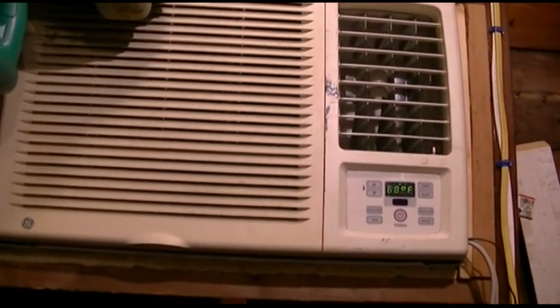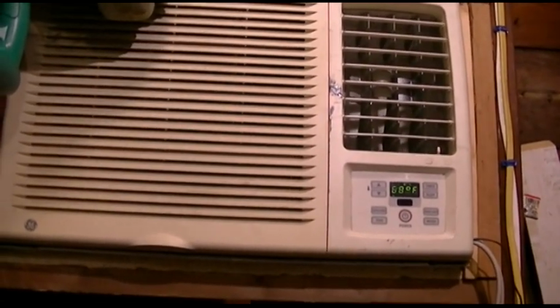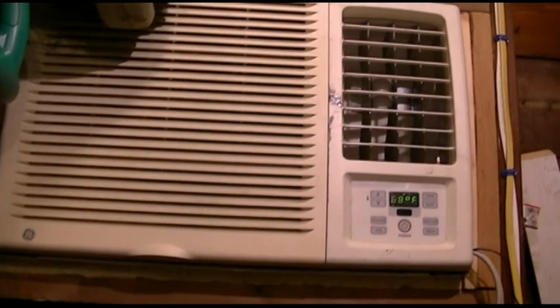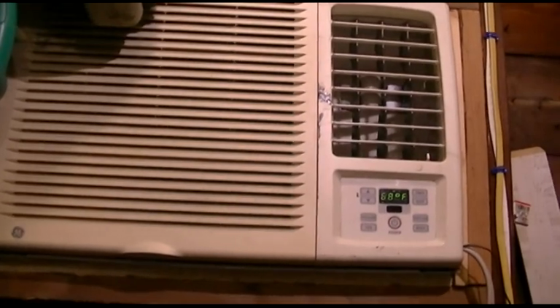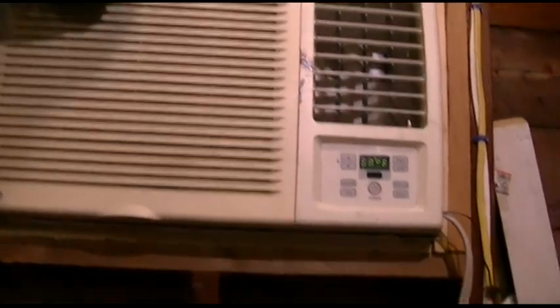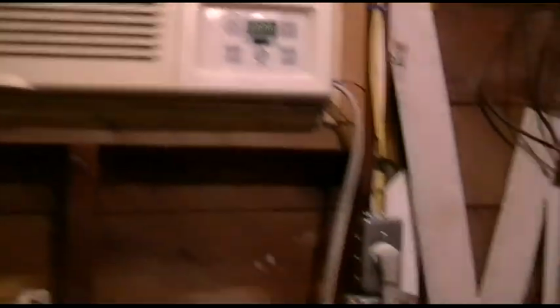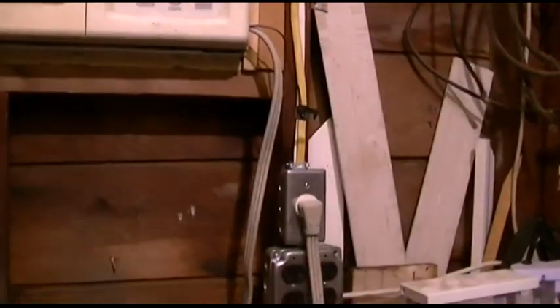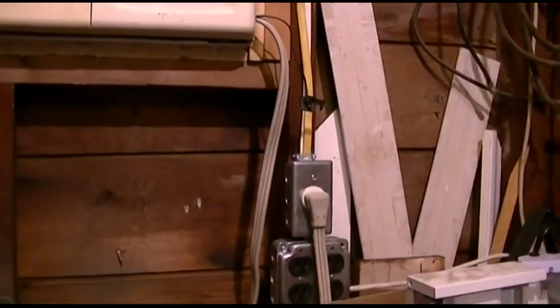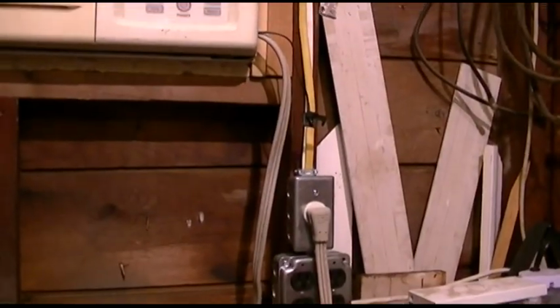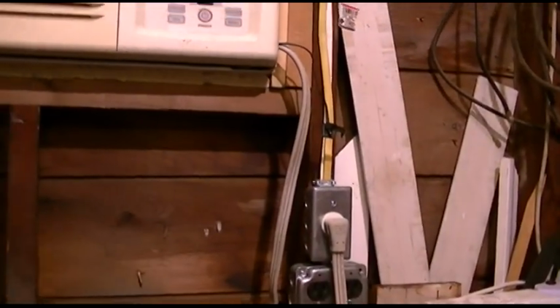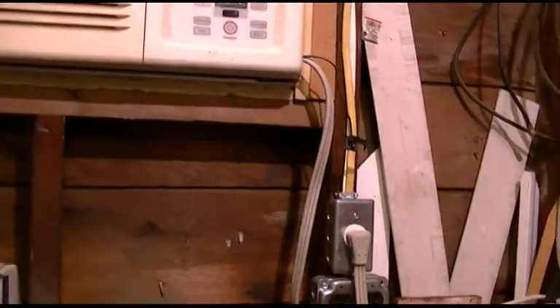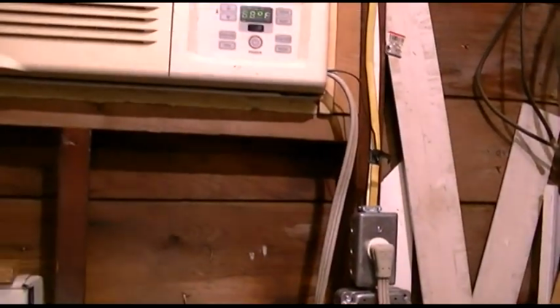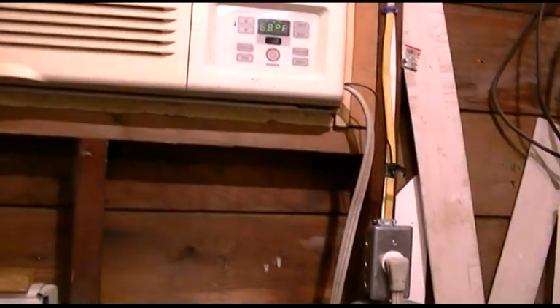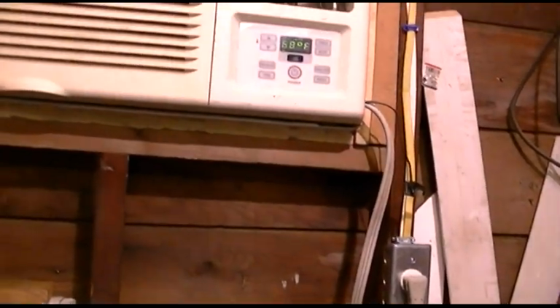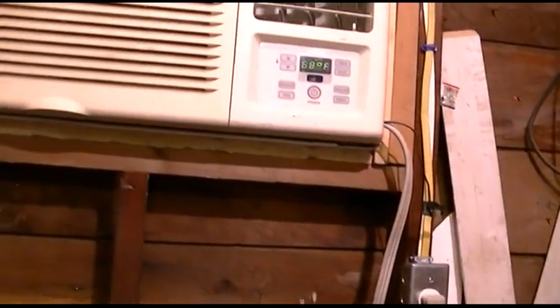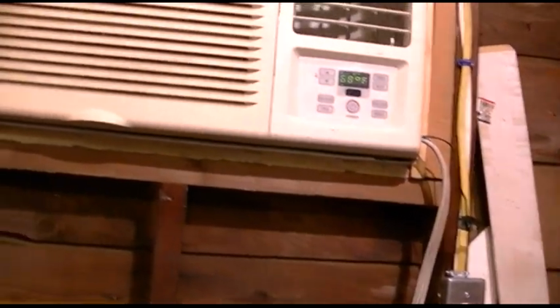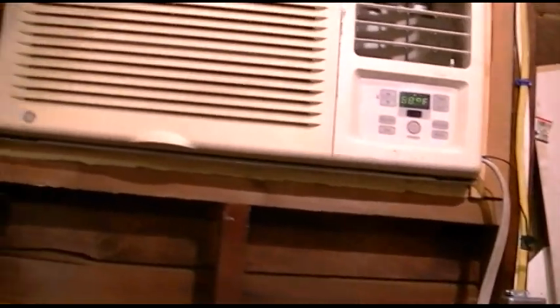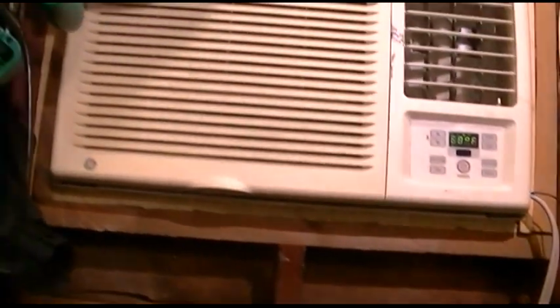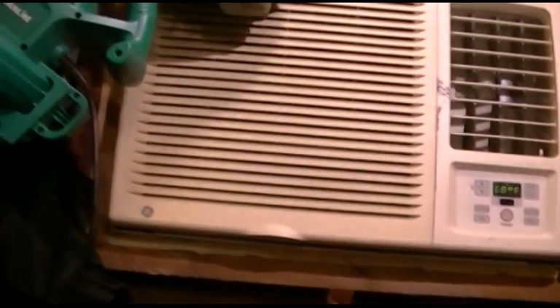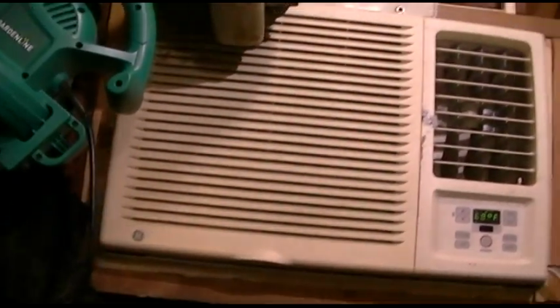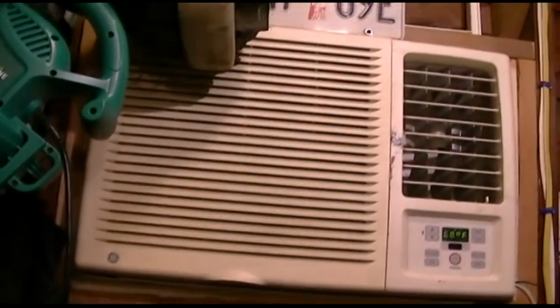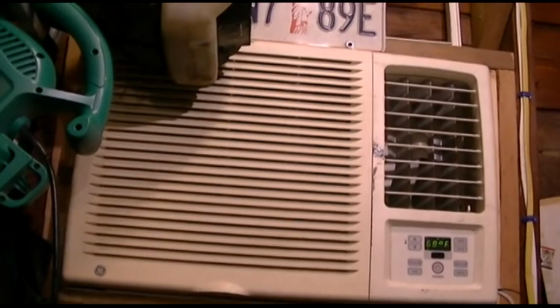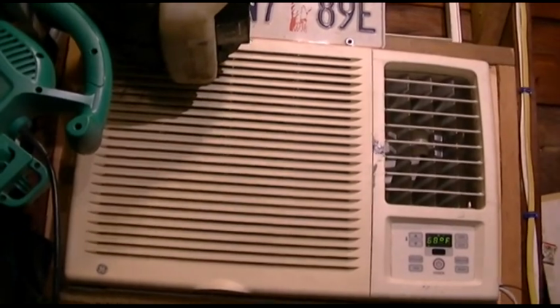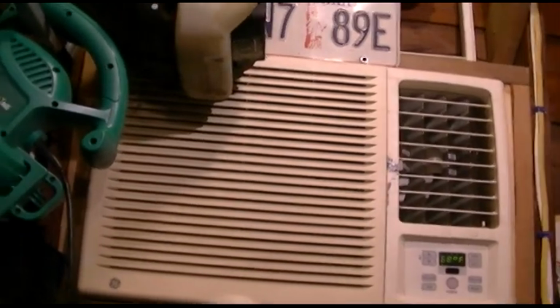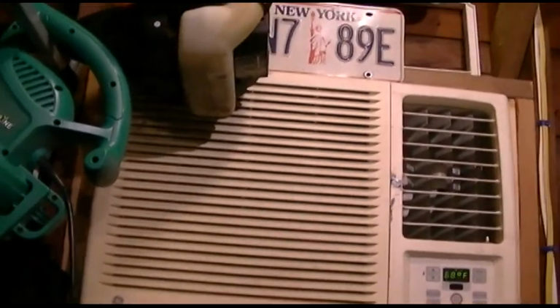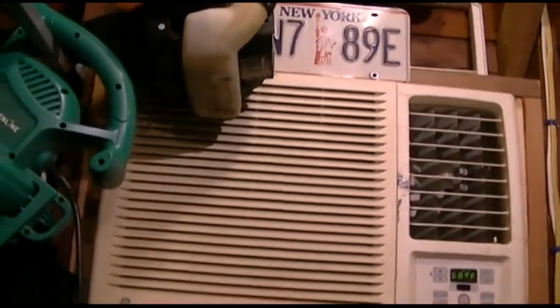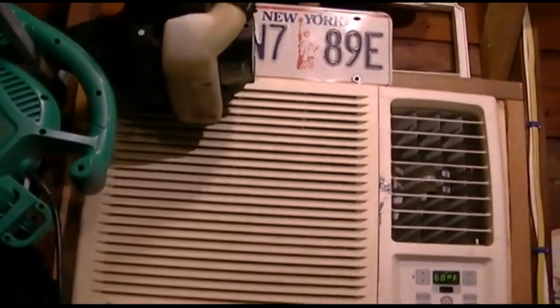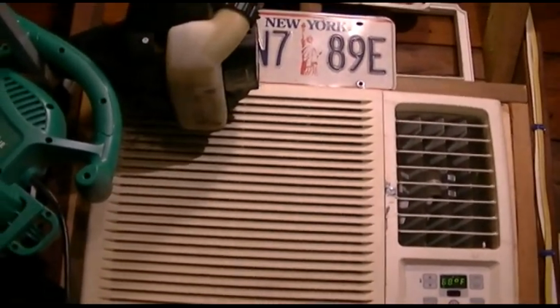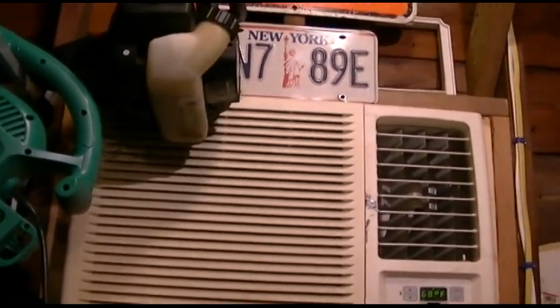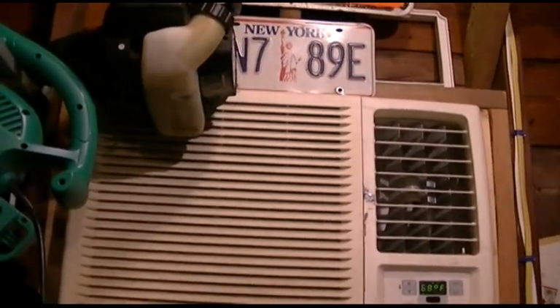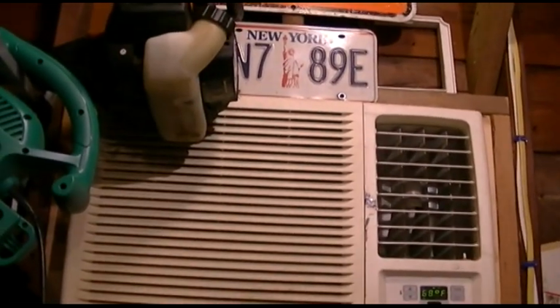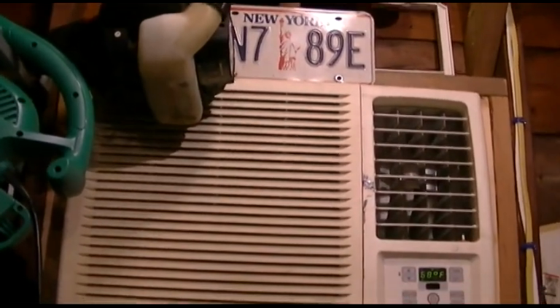I've done tests — not on this one because it's 240 volts — but I've done tests on other air conditioners, and I found that the fan is using under 100 watts.